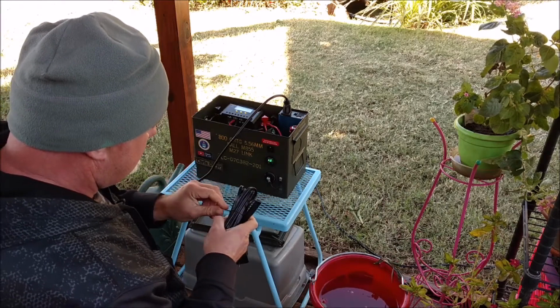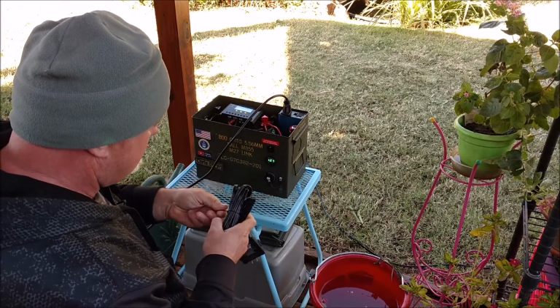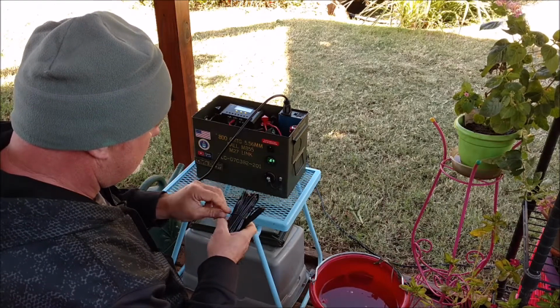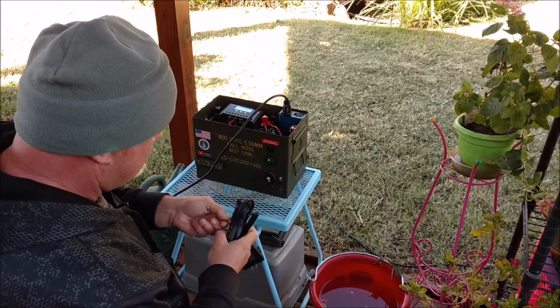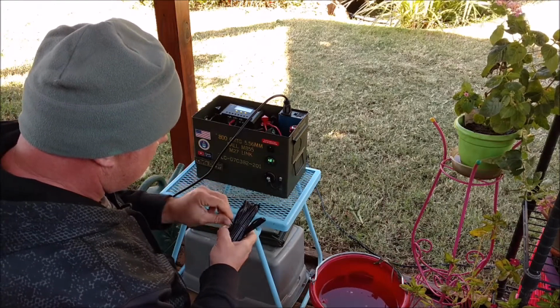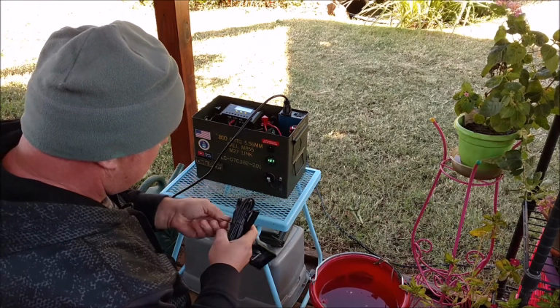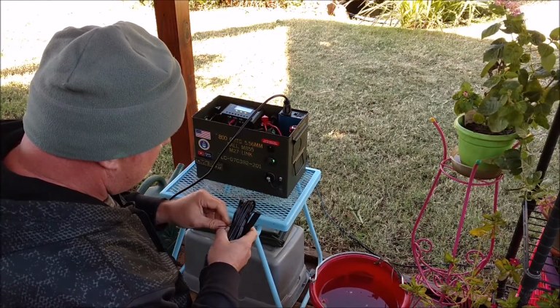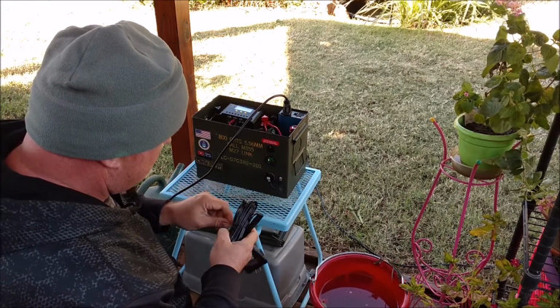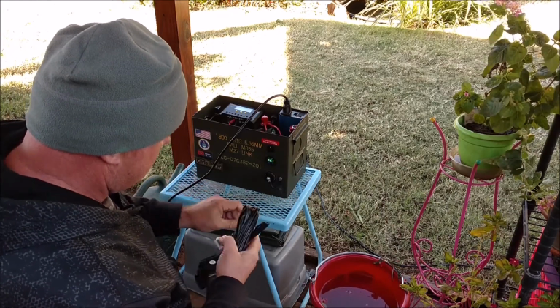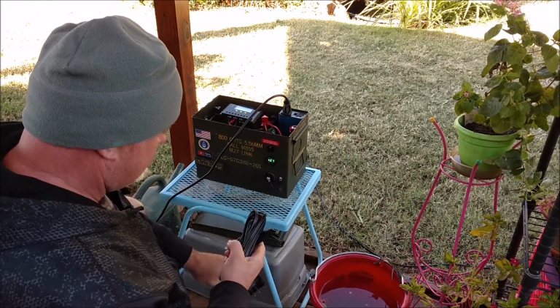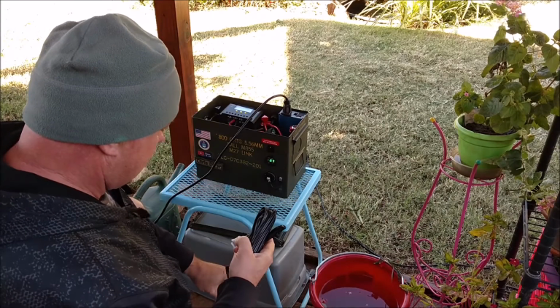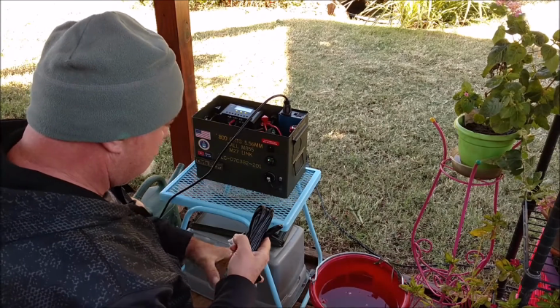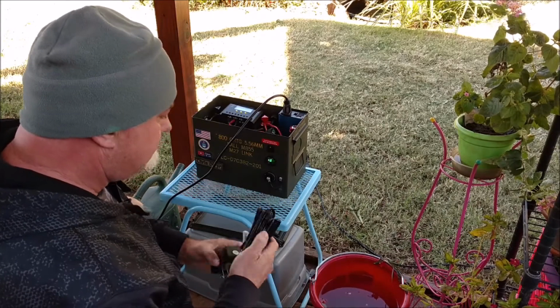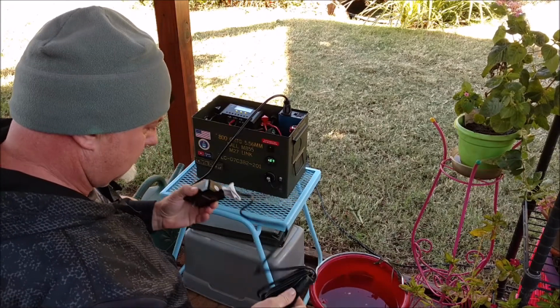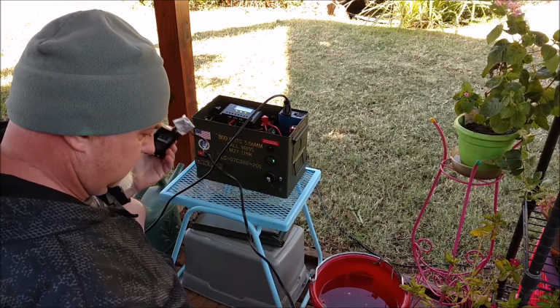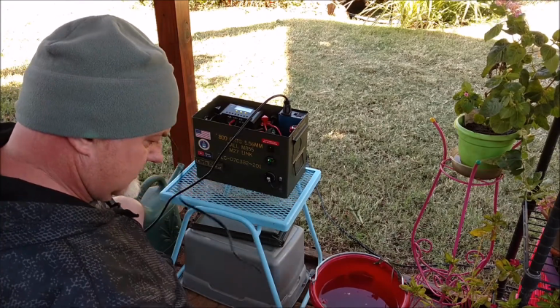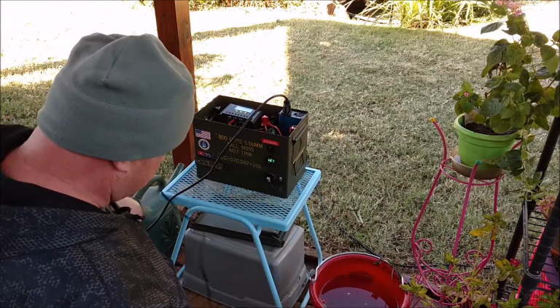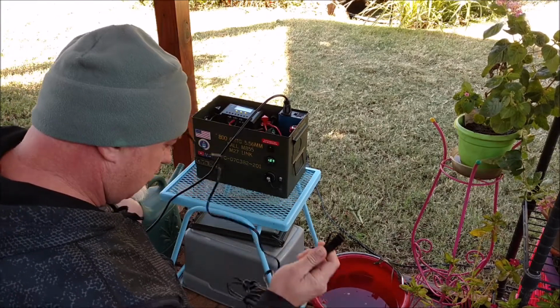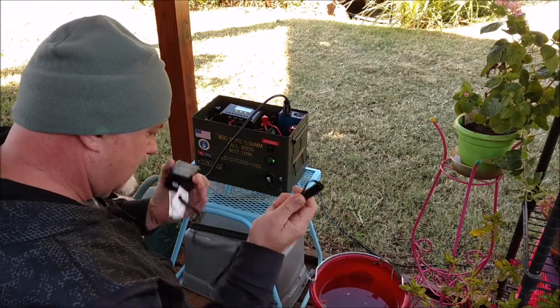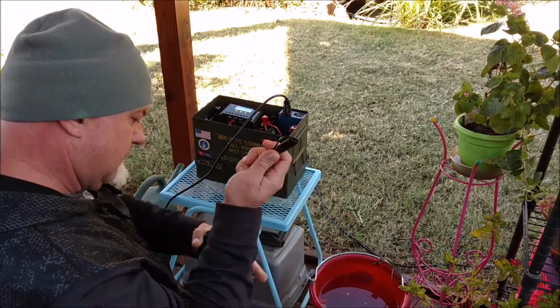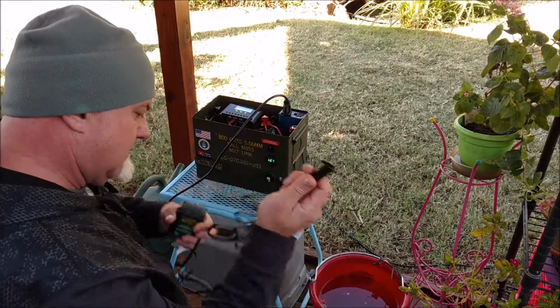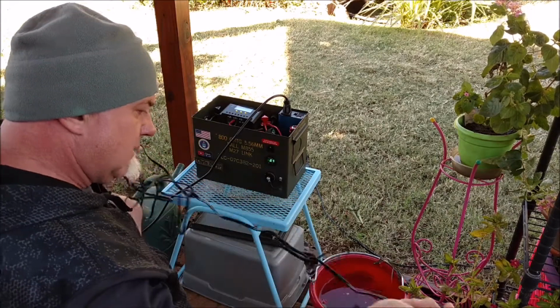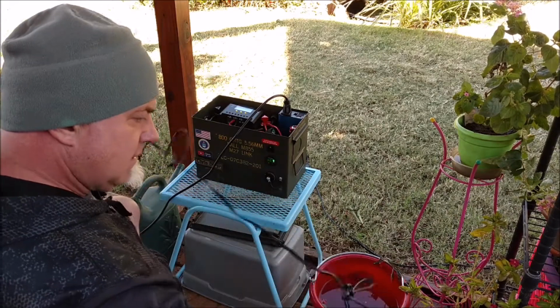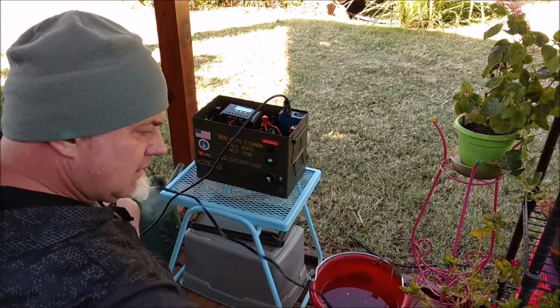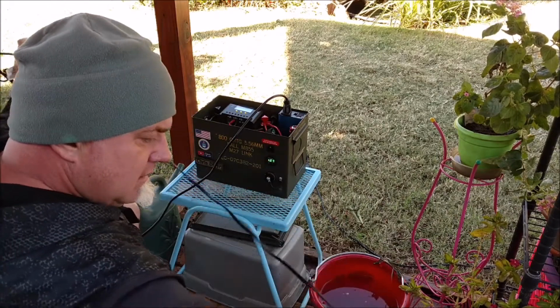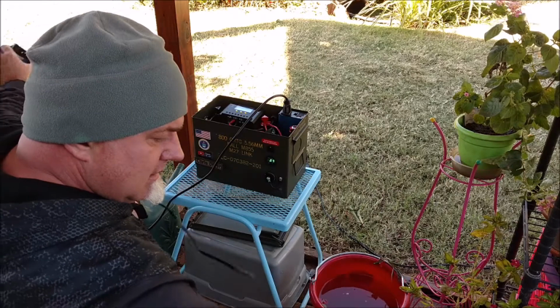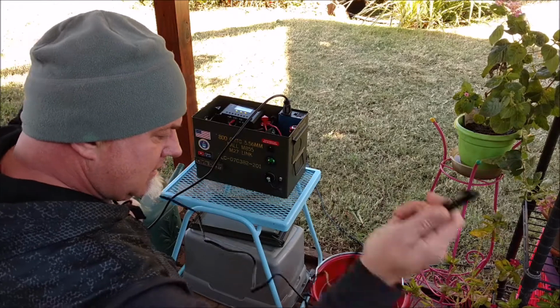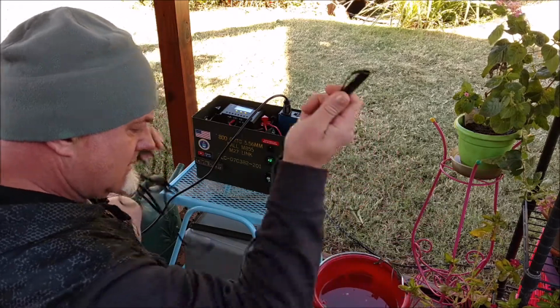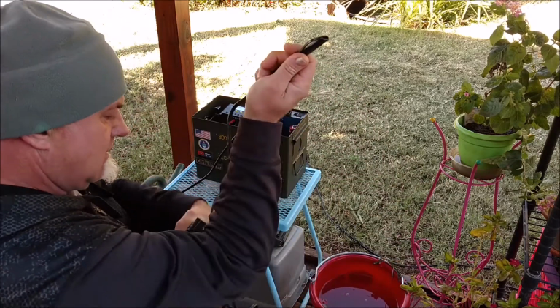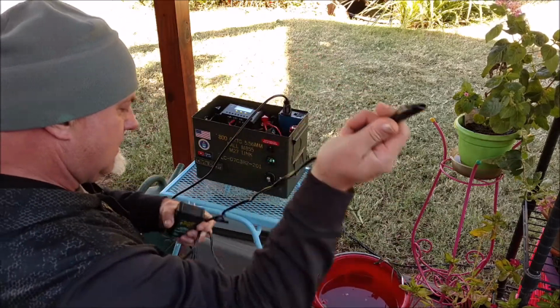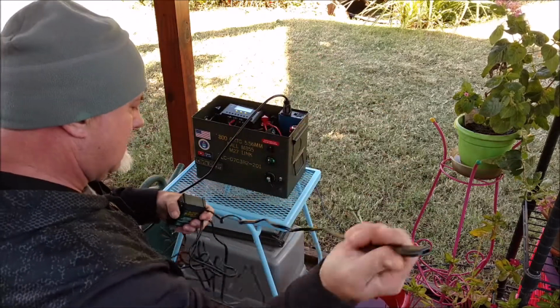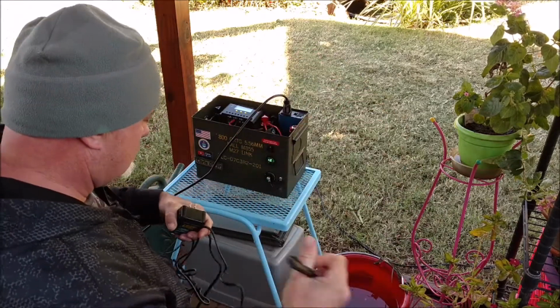...Battery Tender Junior is it has a really, really long cord. I'm hoping that it will reach to the power strip on the backyard patio — looks like it's going to be long enough, but we'll see.